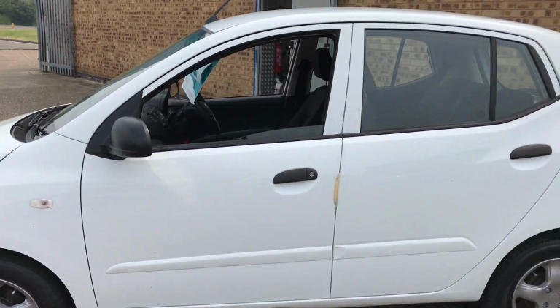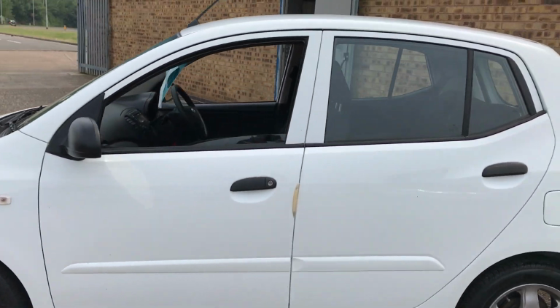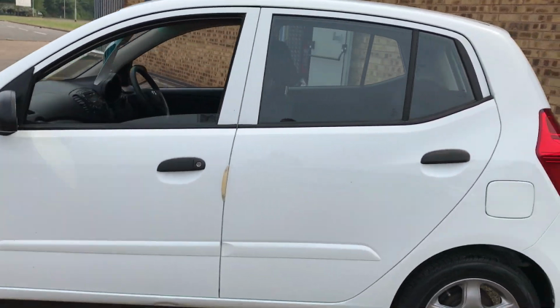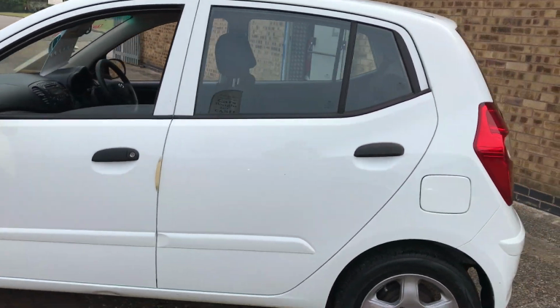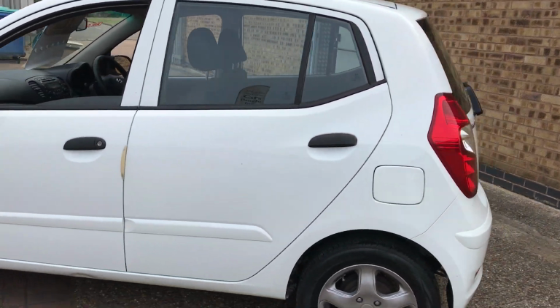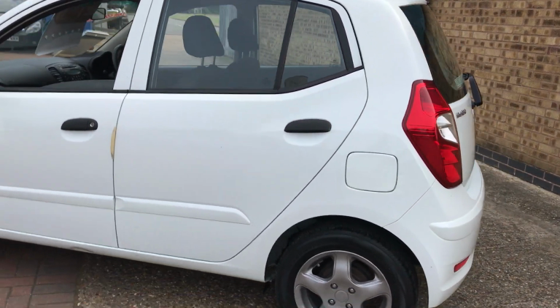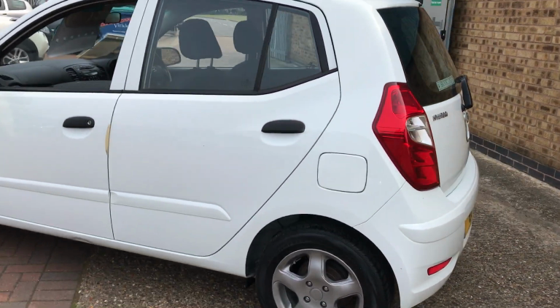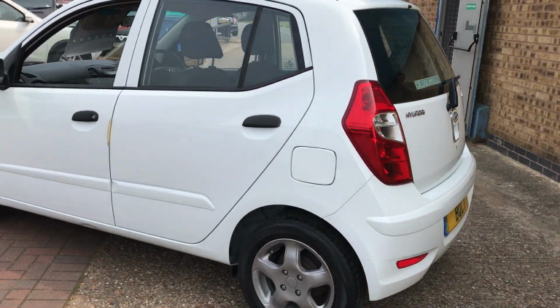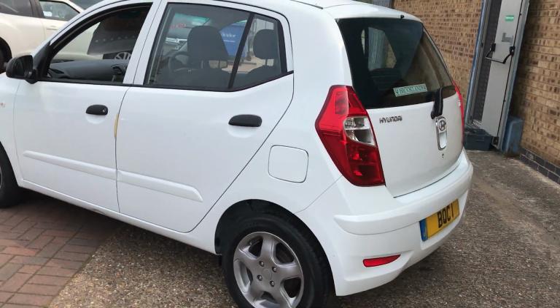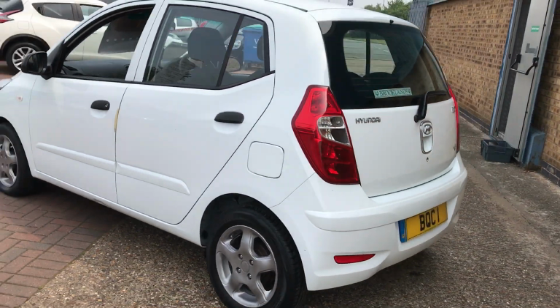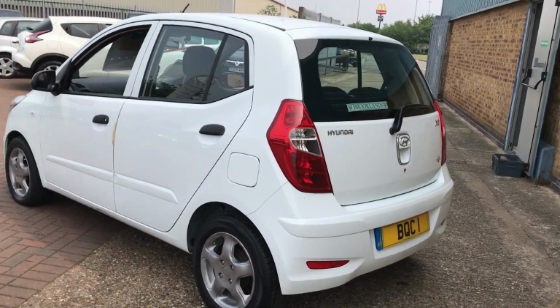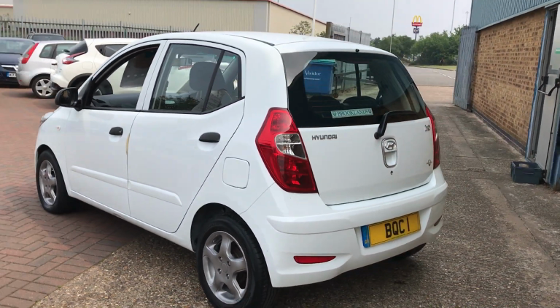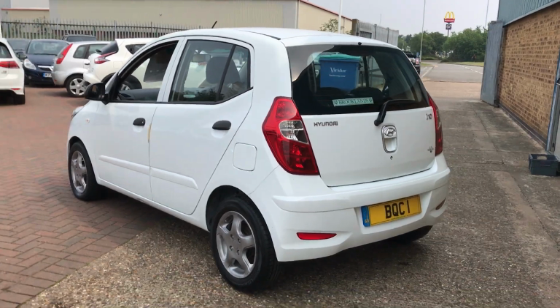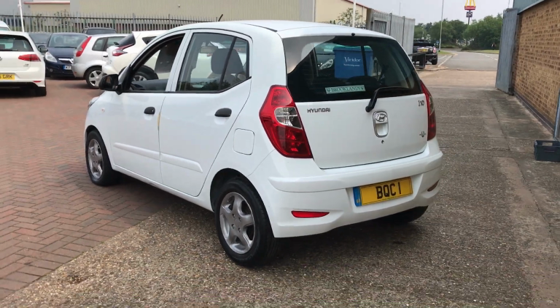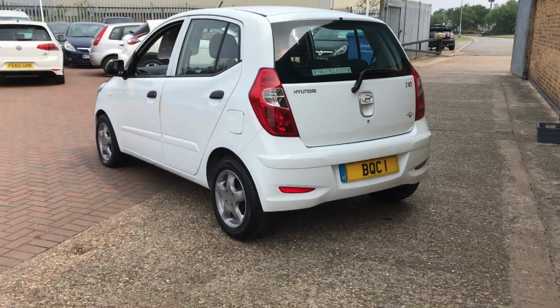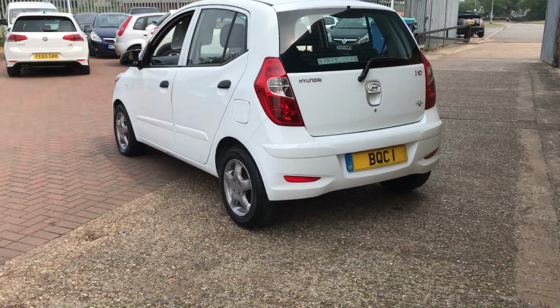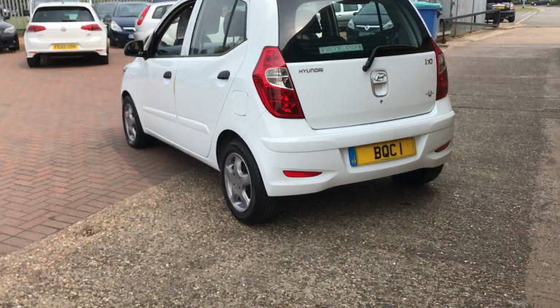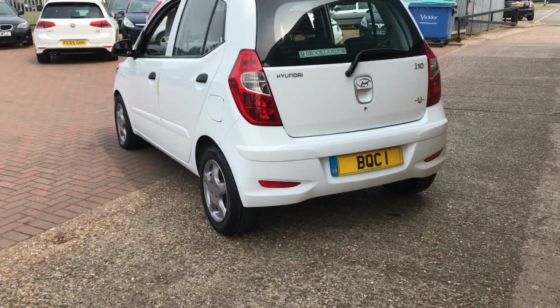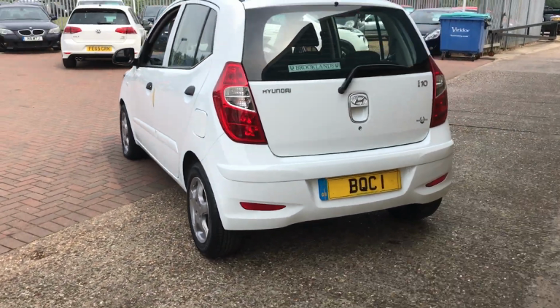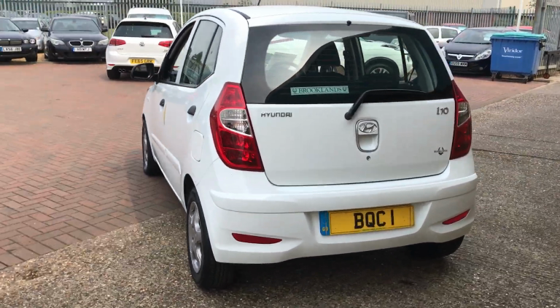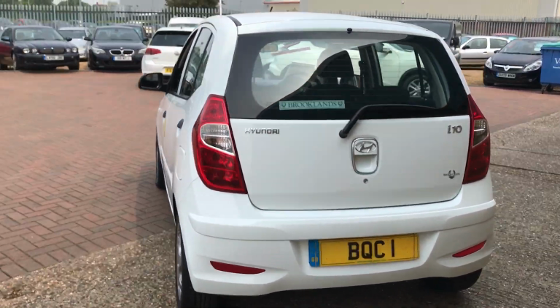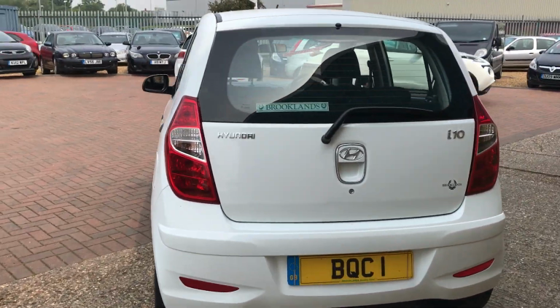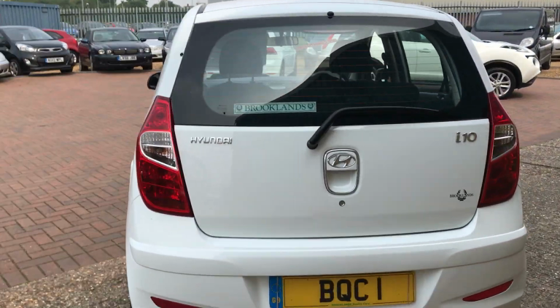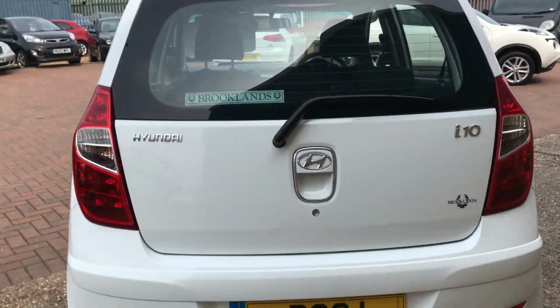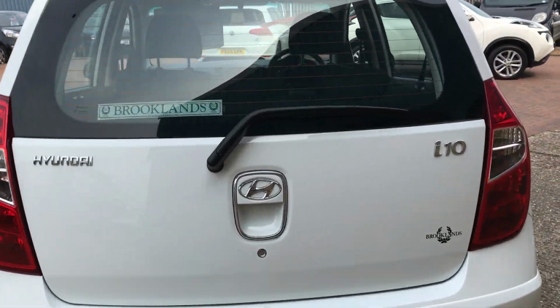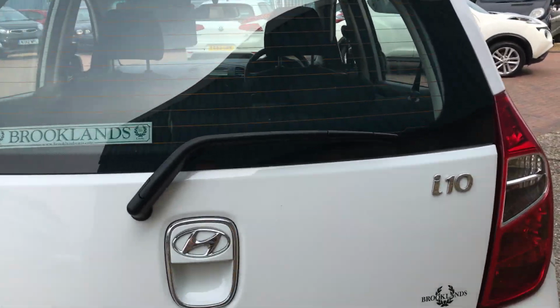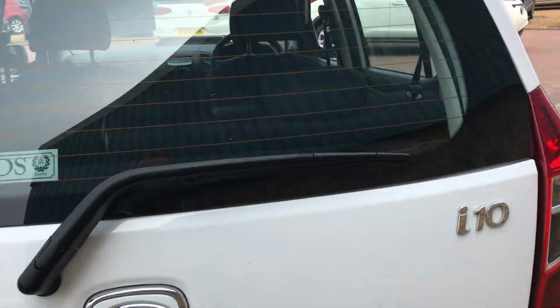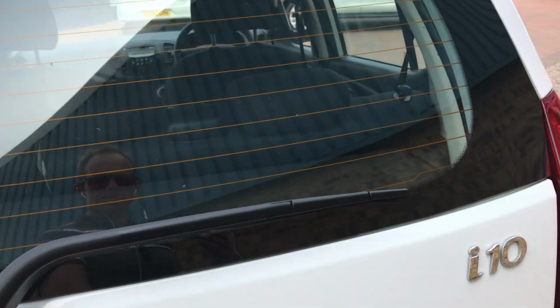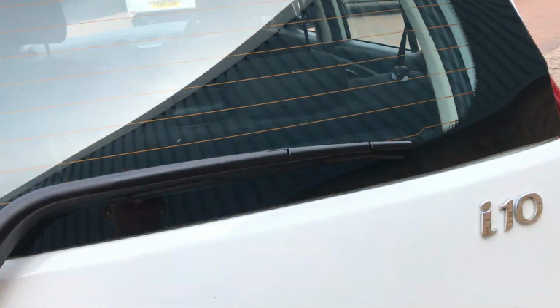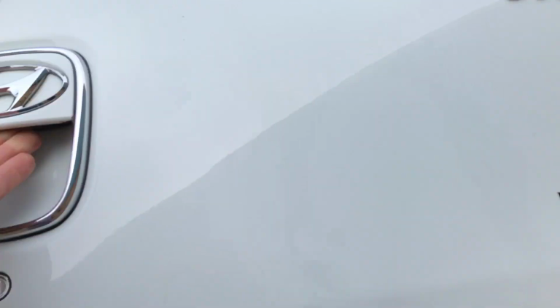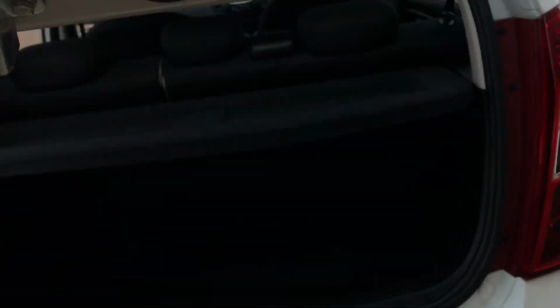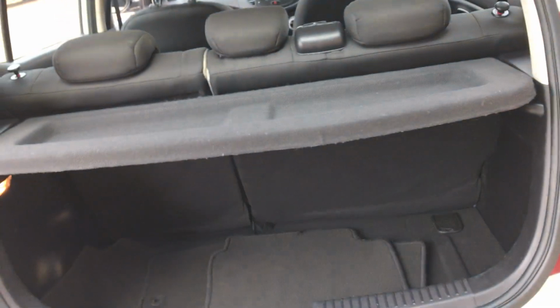It's a five-door model, £20 a year to tax. It's going to be cheap to insure and quite an economical car as well. It's had two owners from new.